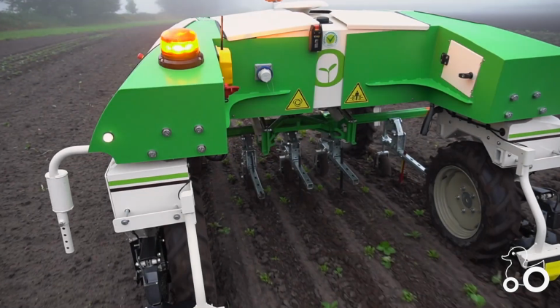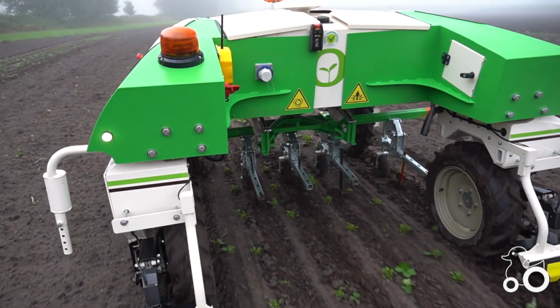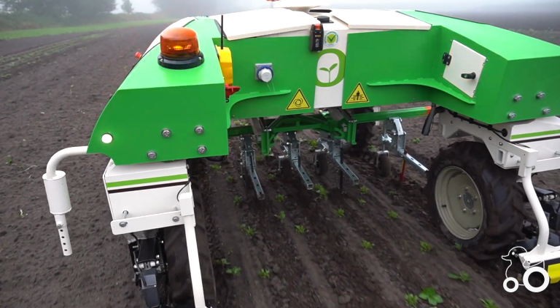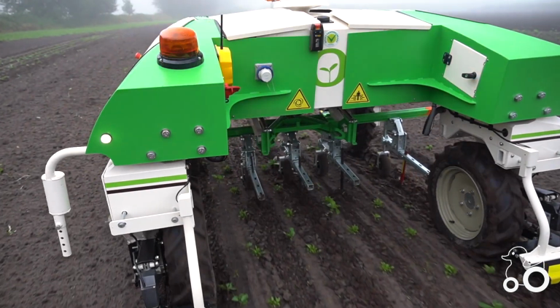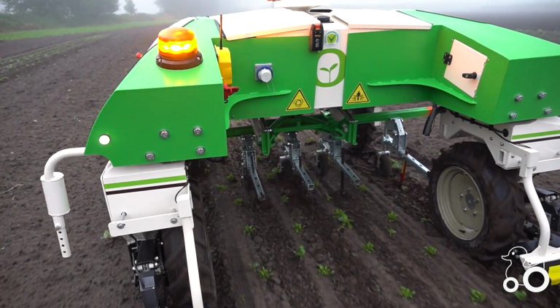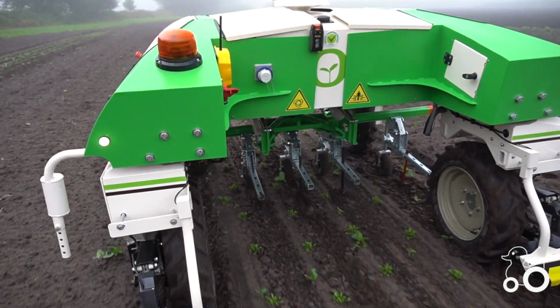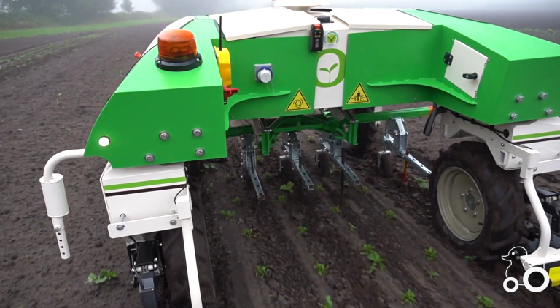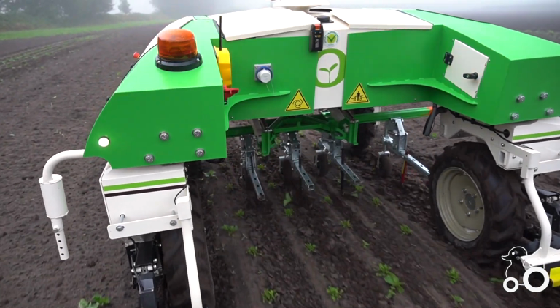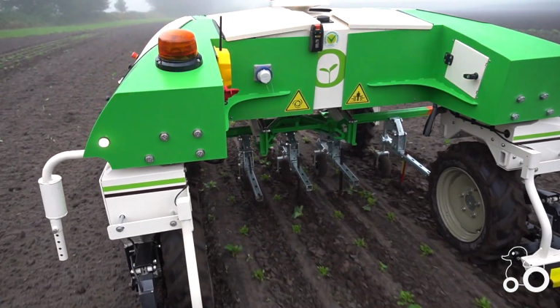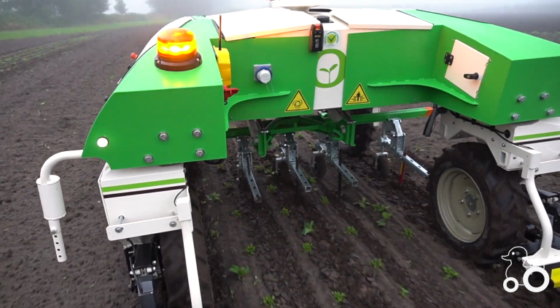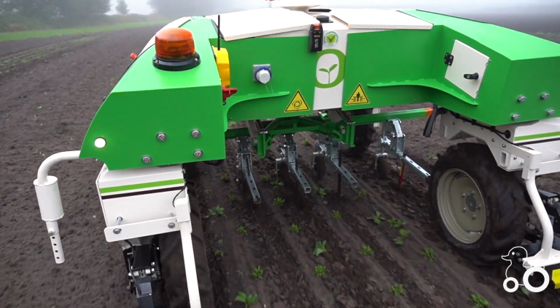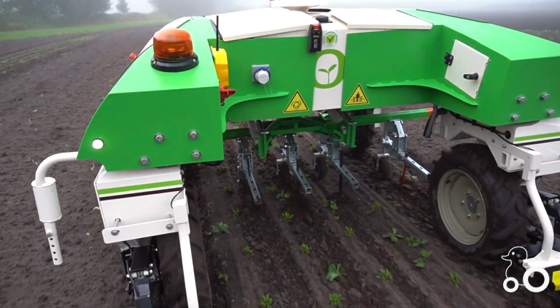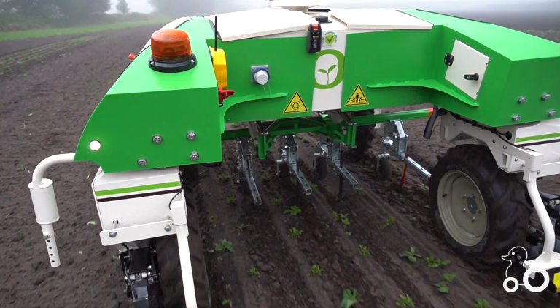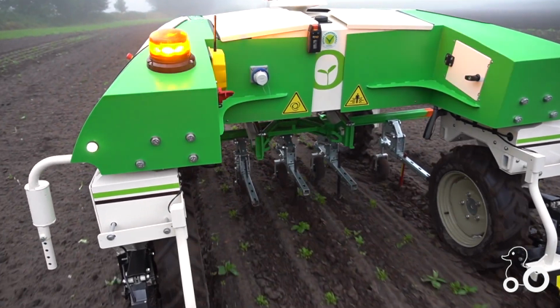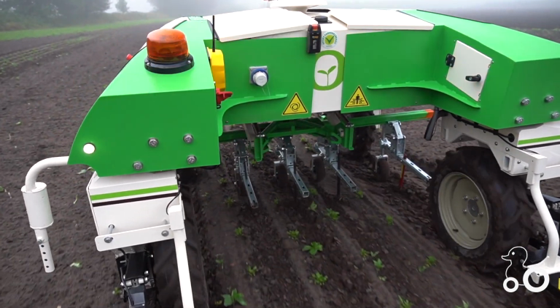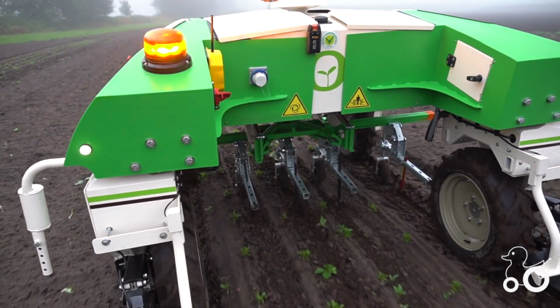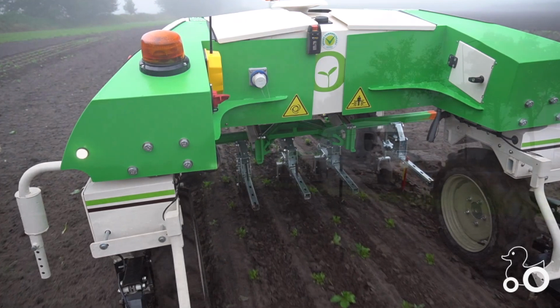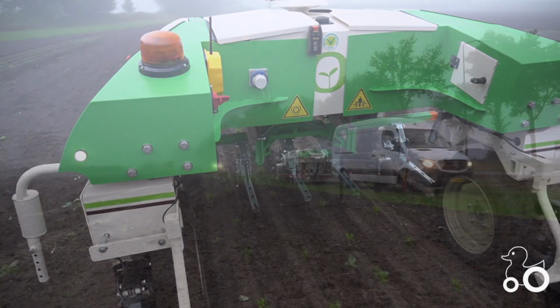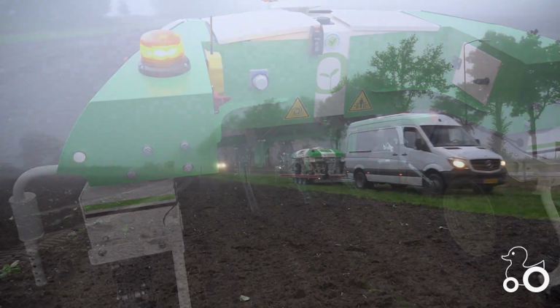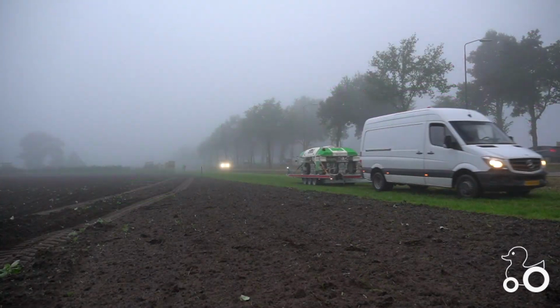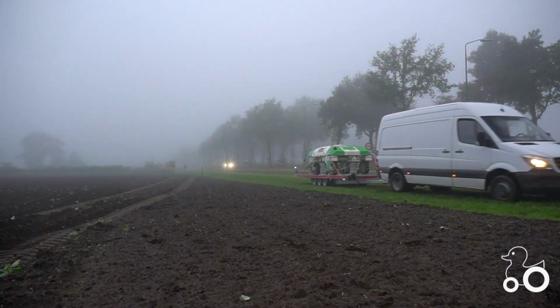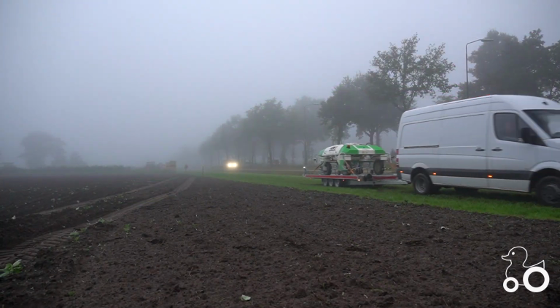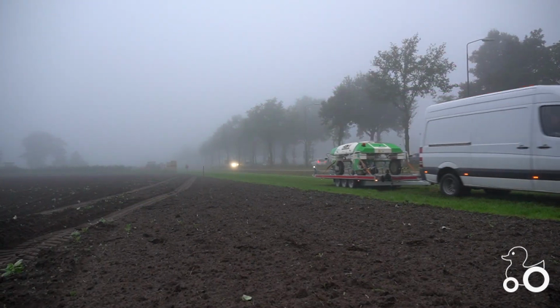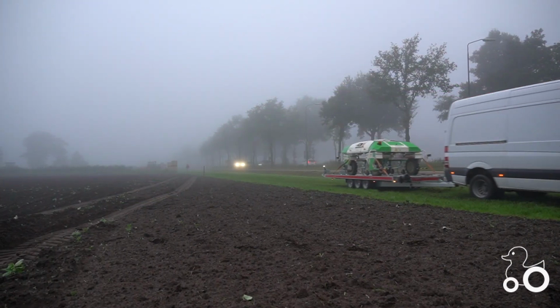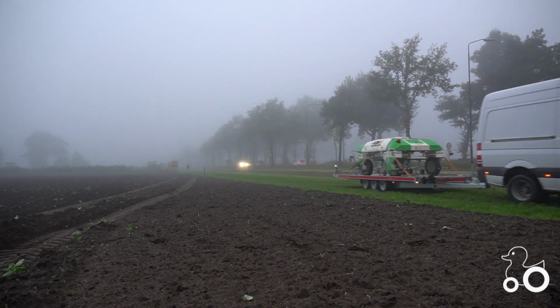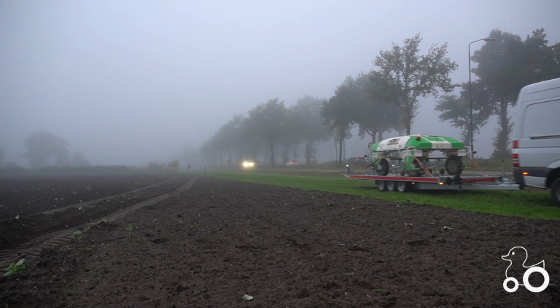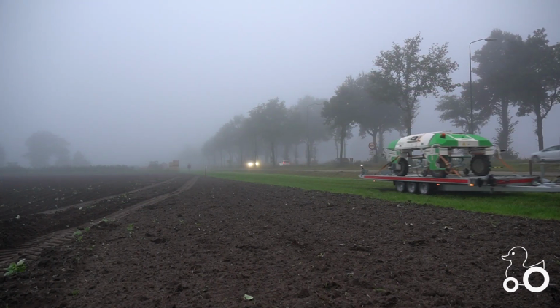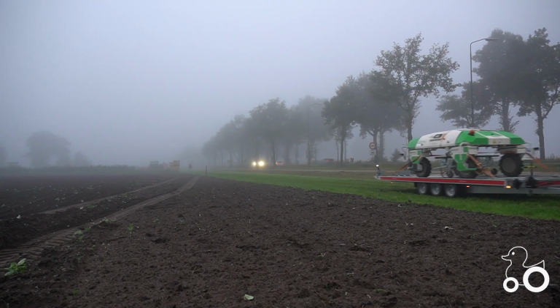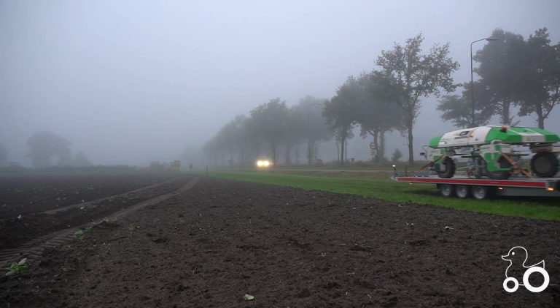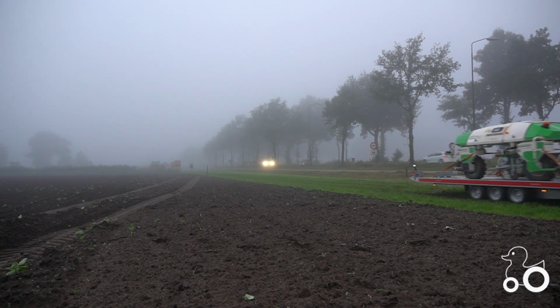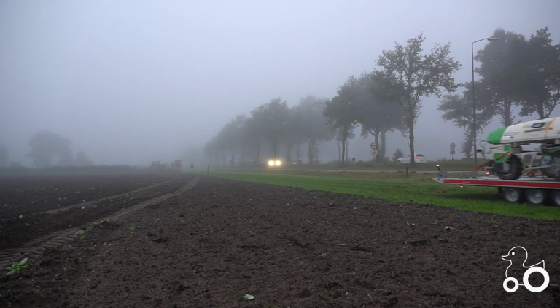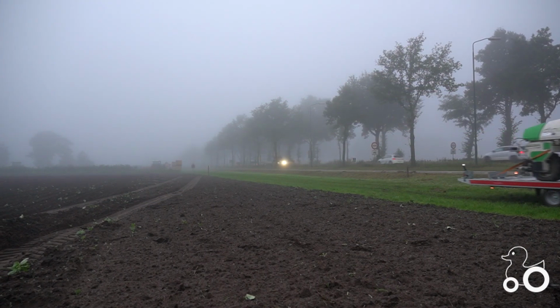Remove weeds eco-friendly with the NIO Dino Robot — an advanced machine that you can easily put to work on a new field with these three steps.